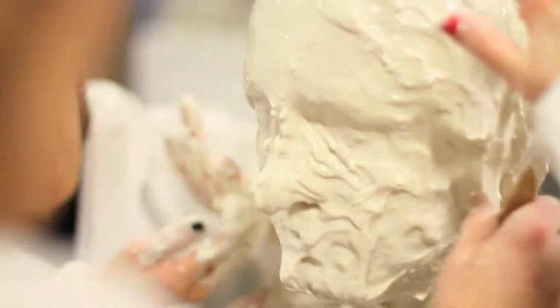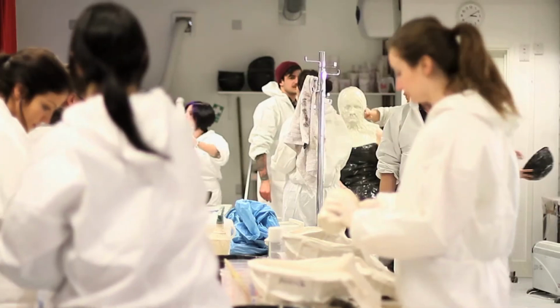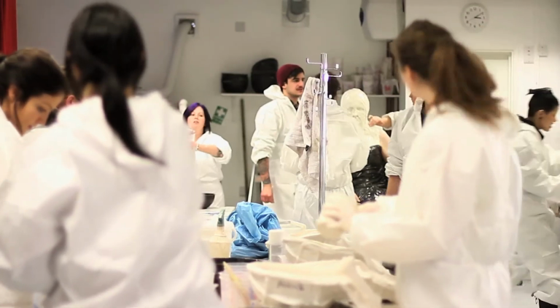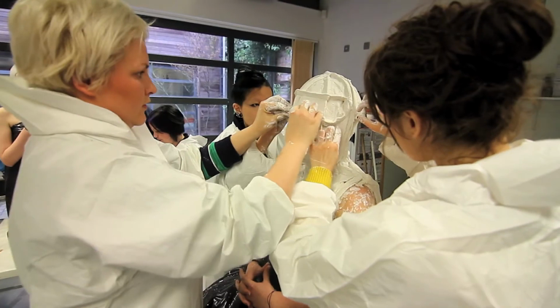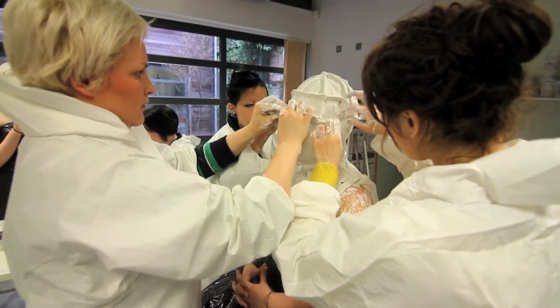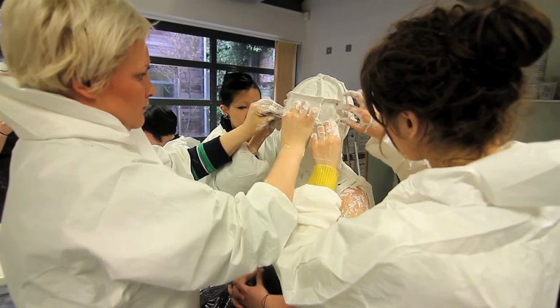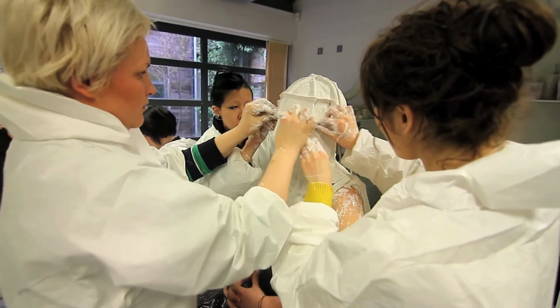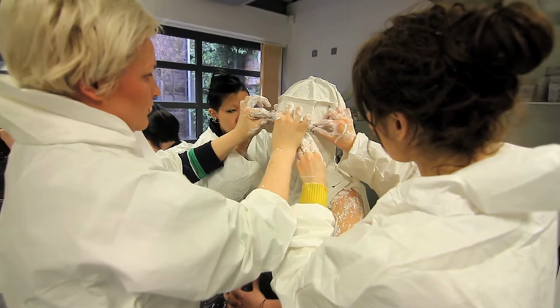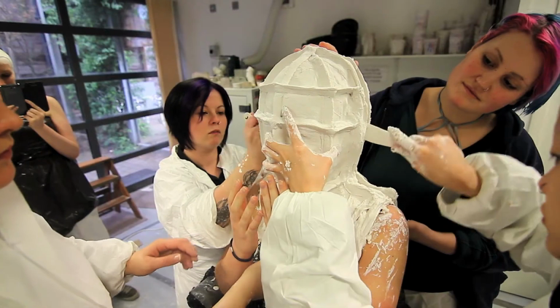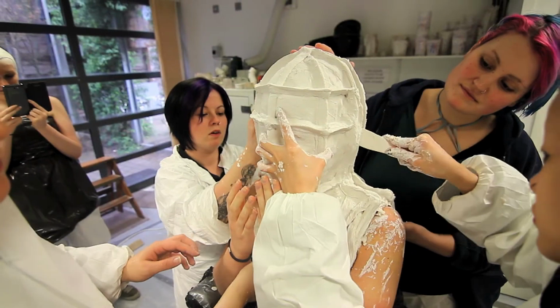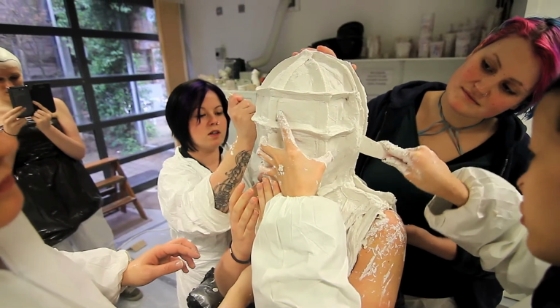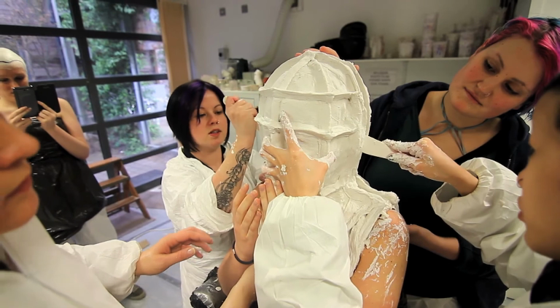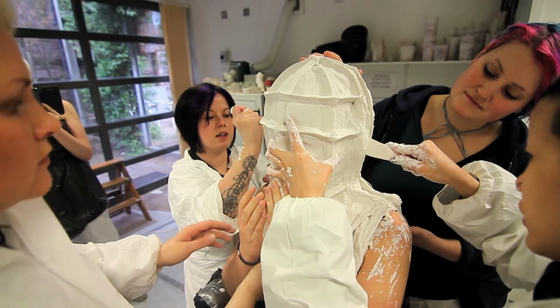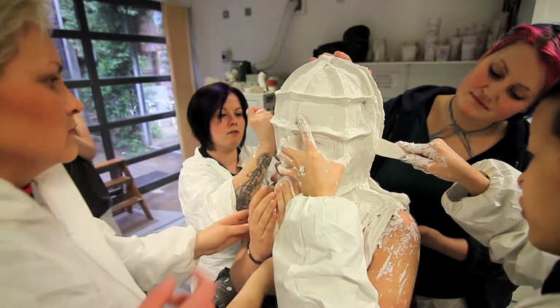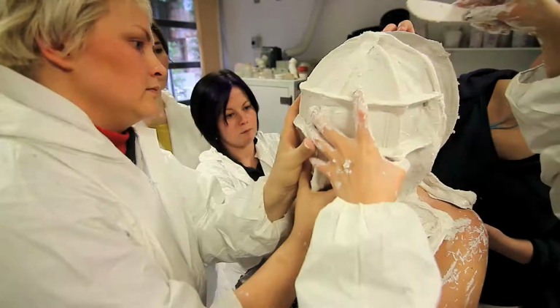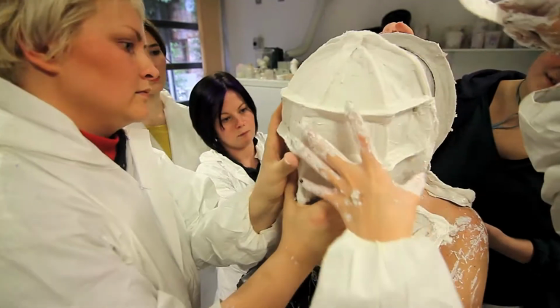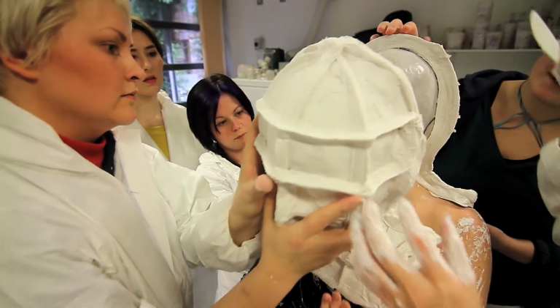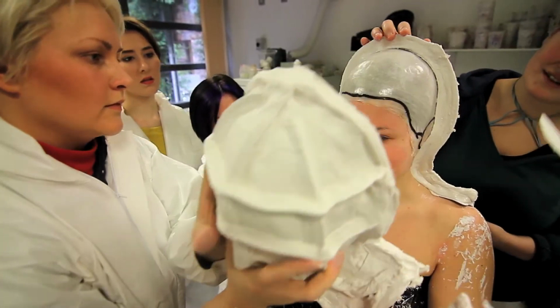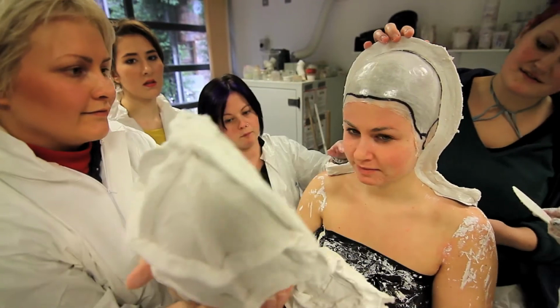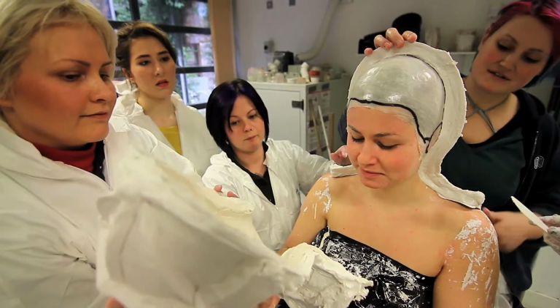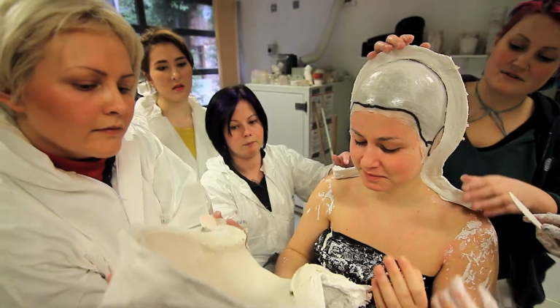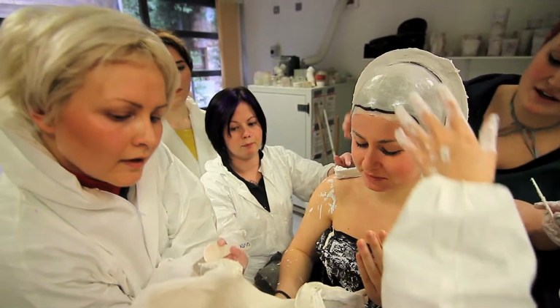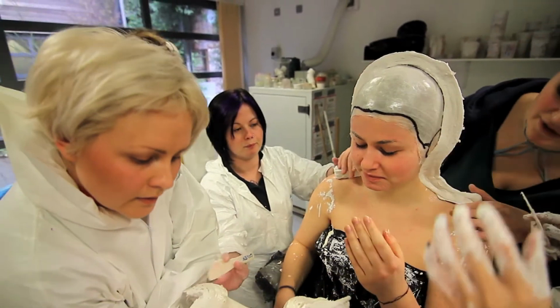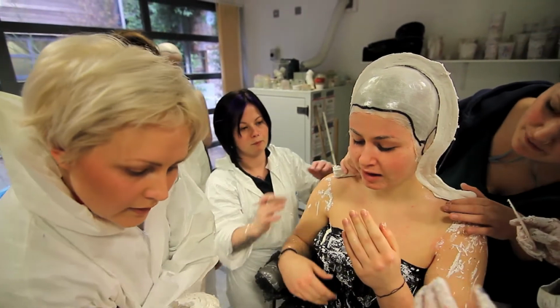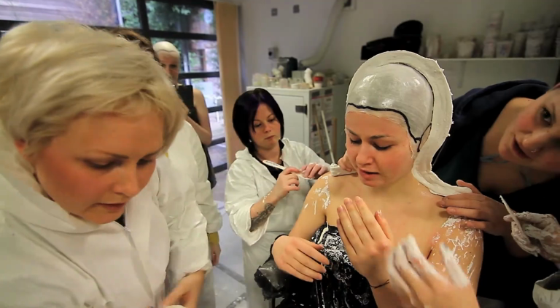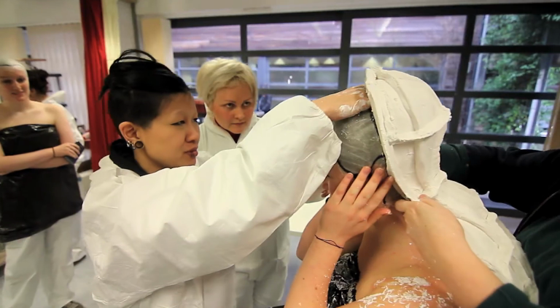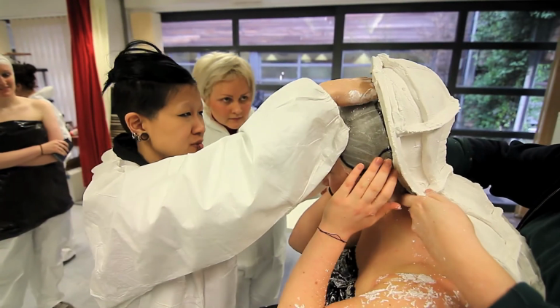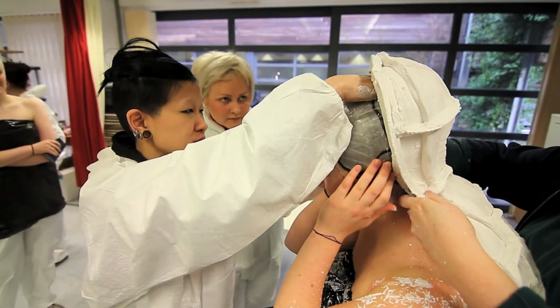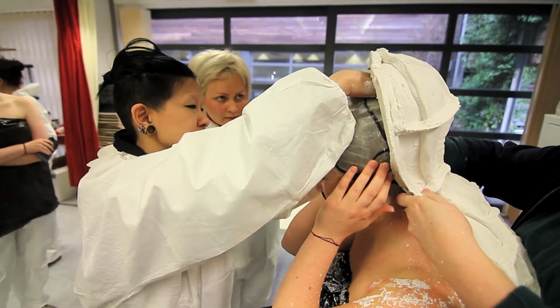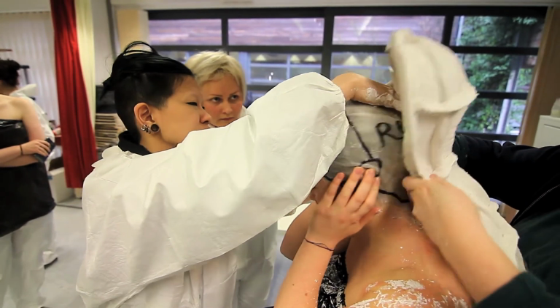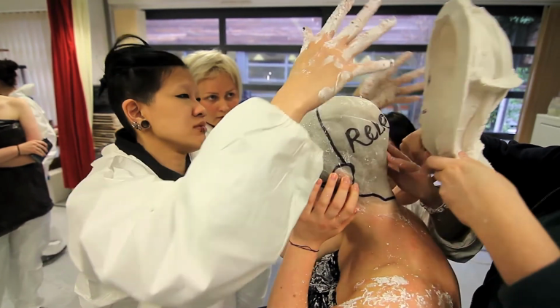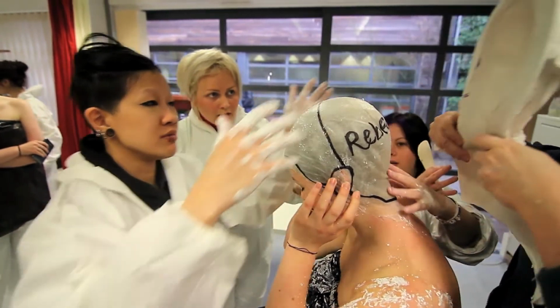It is then supported by plaster bandage, which goes hard when it is dry and is the same thing used to cast broken limbs. Once the live cast is removed, it is ready to be filled with plaster to create the finished cast ready to start sculpting.